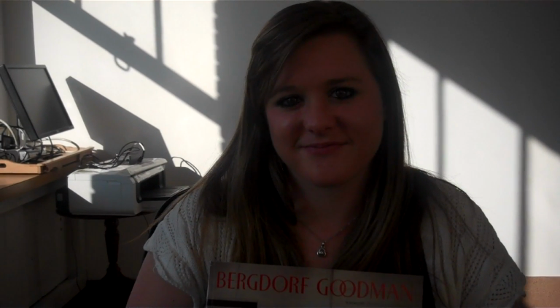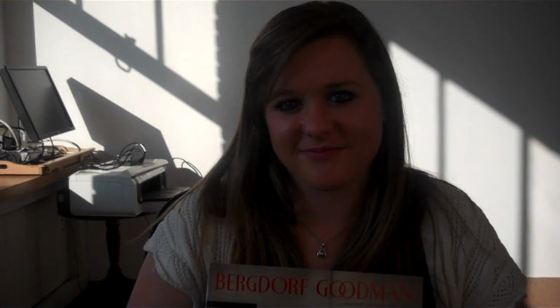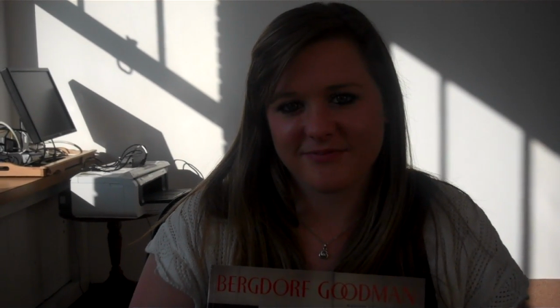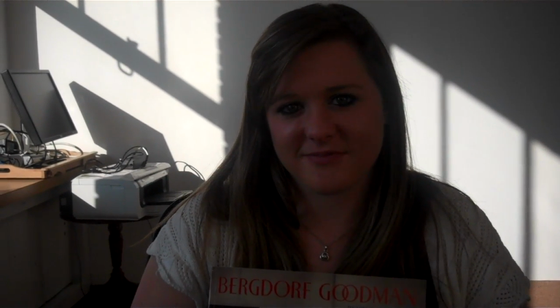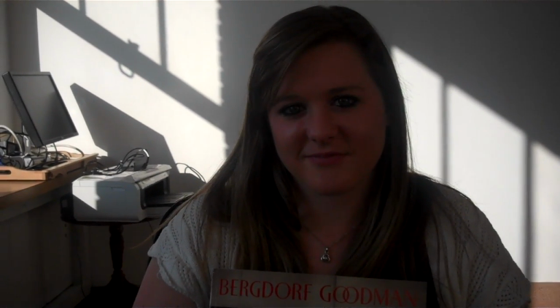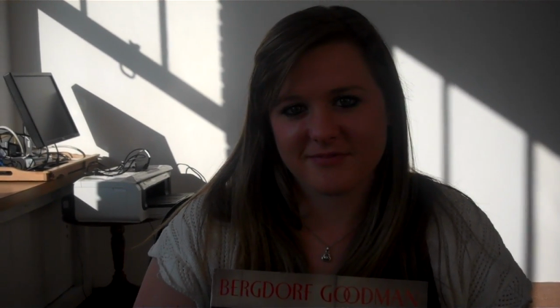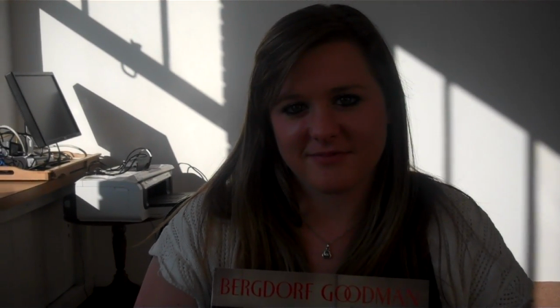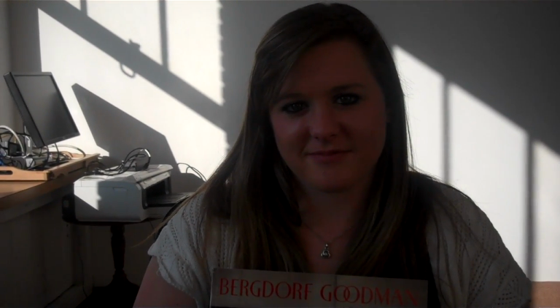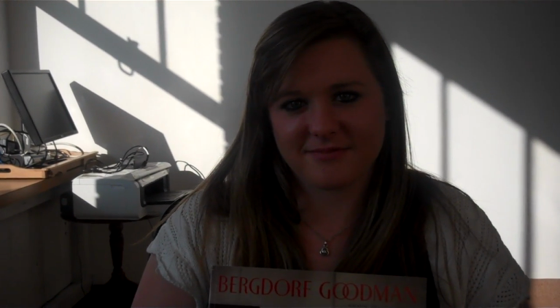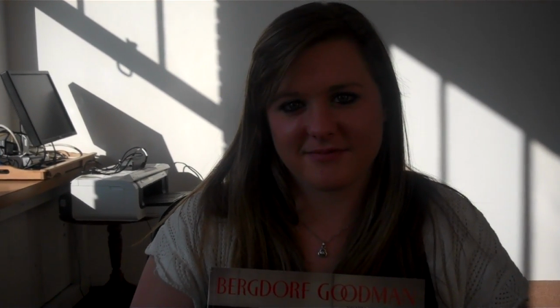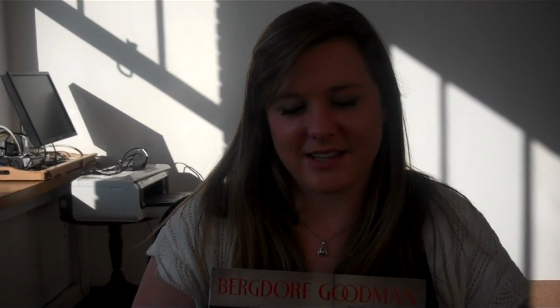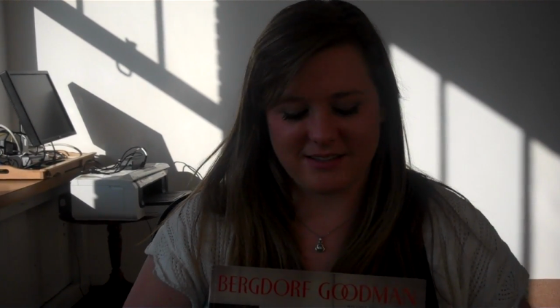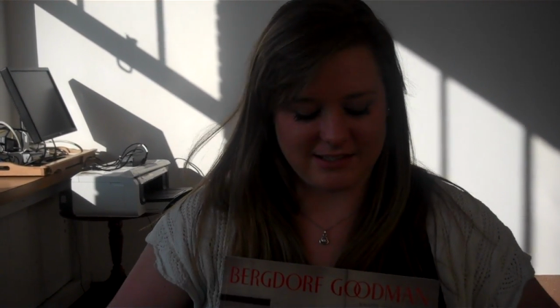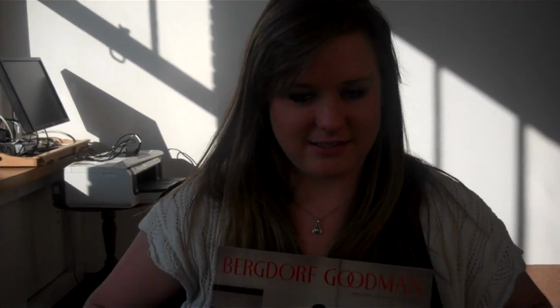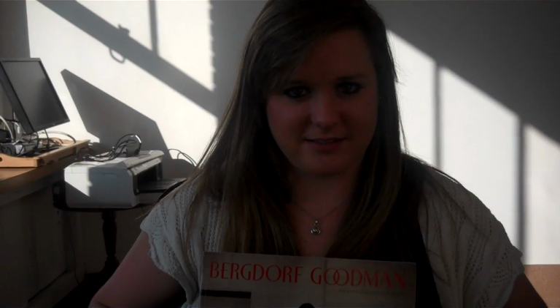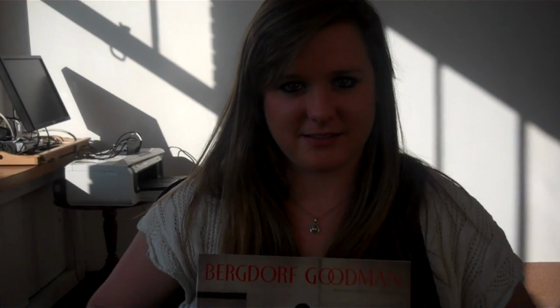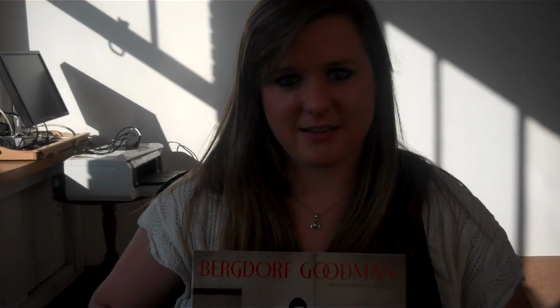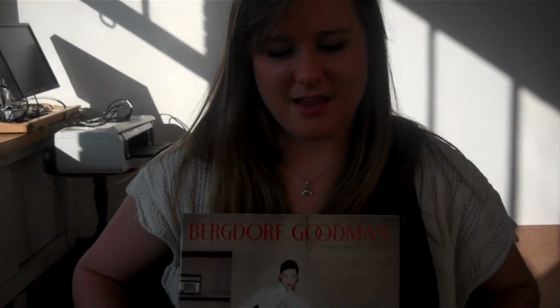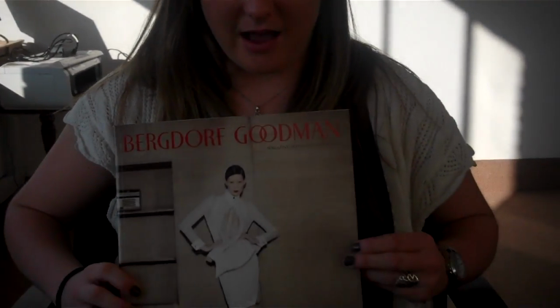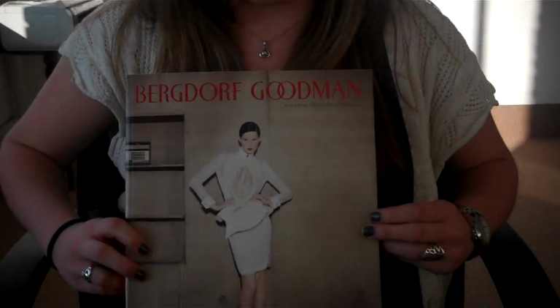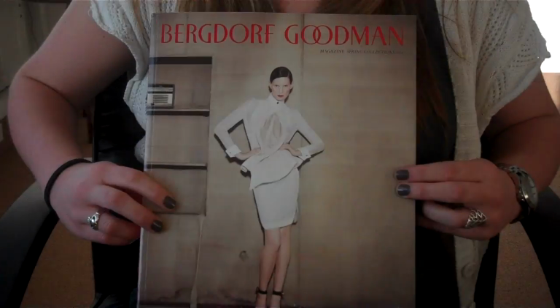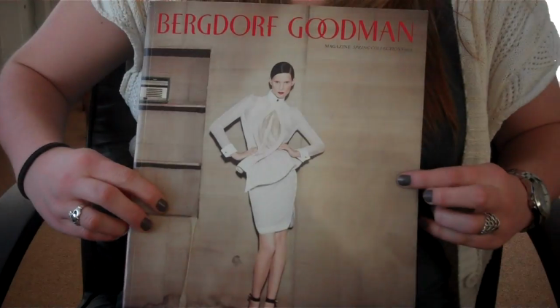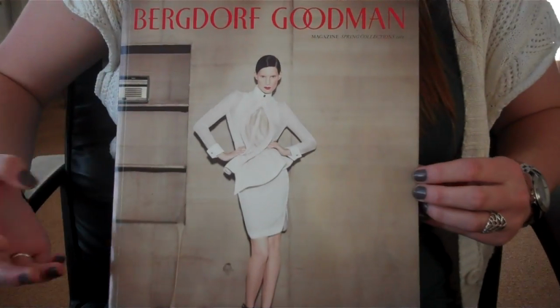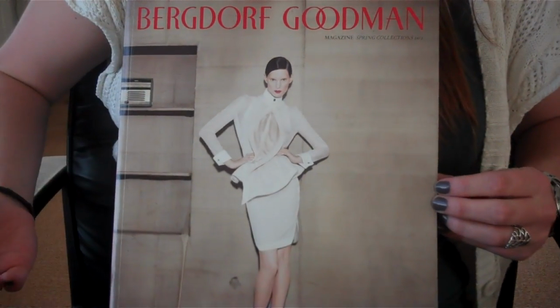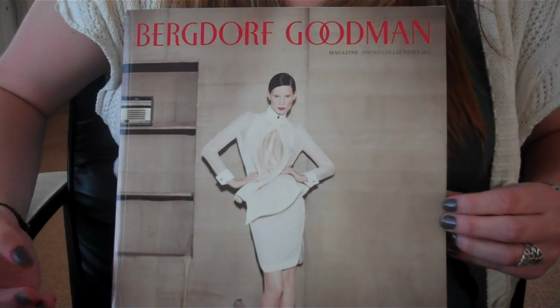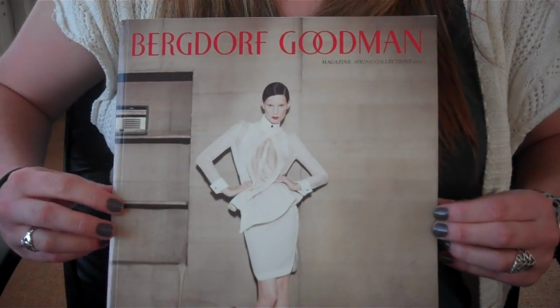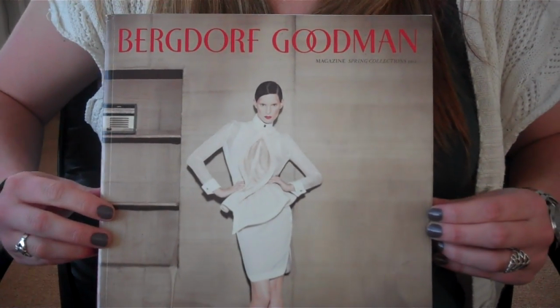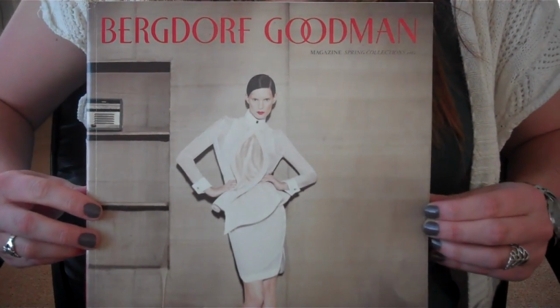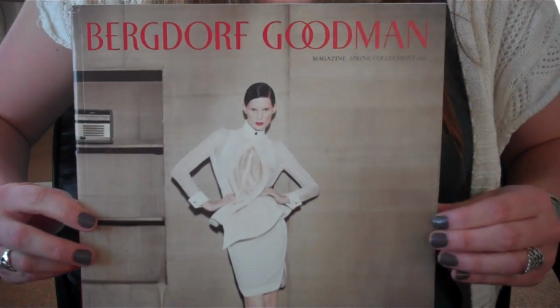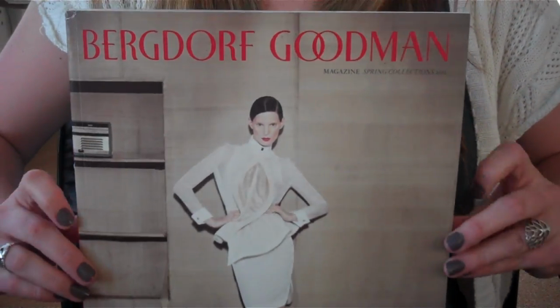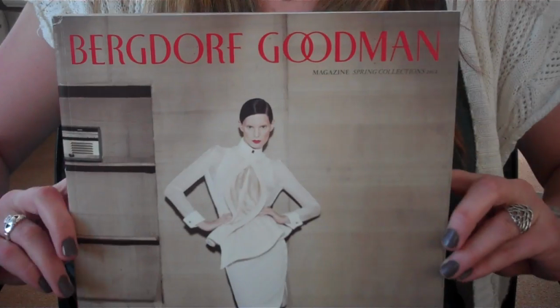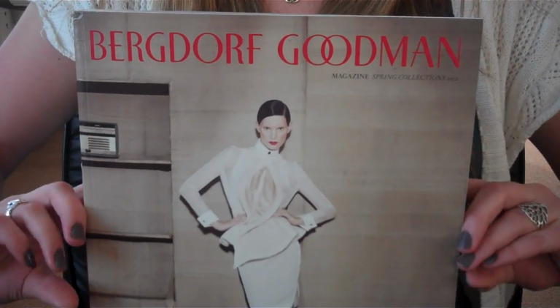Rachel, you have the latest Bergdorf Goodman Megalog in your hands, right? What do you like about it? Well, I really like how, similar to all of its catalogs, it's double-sided.